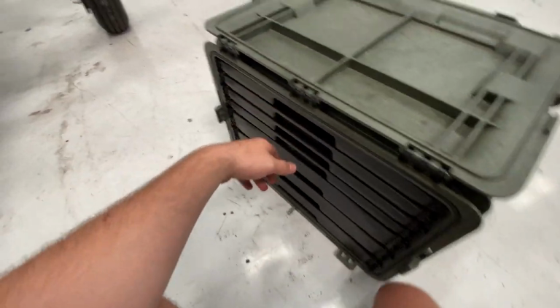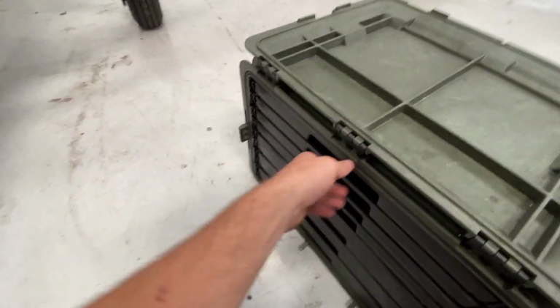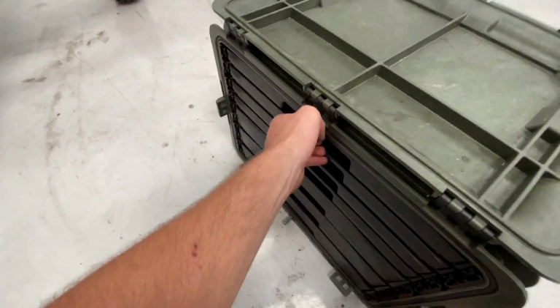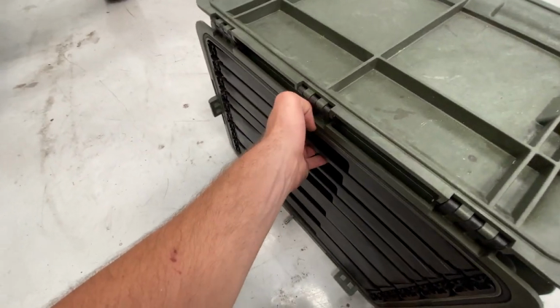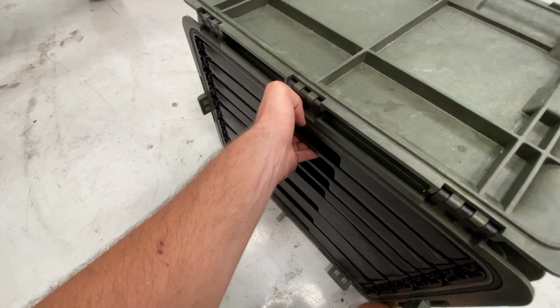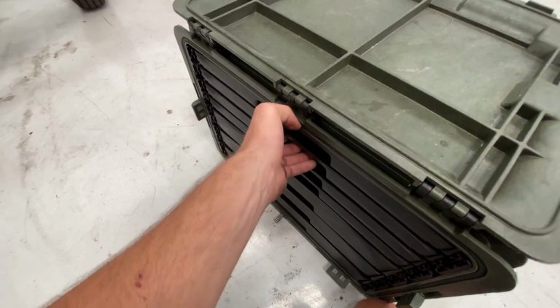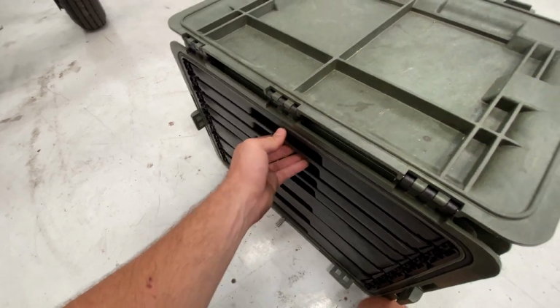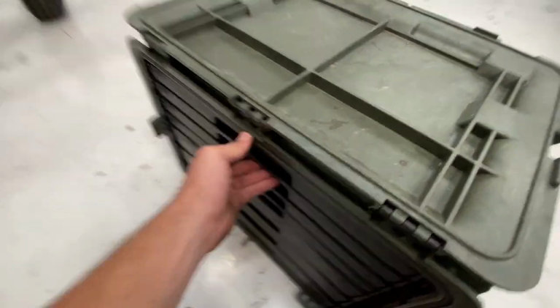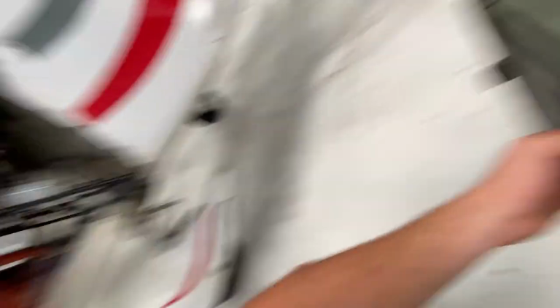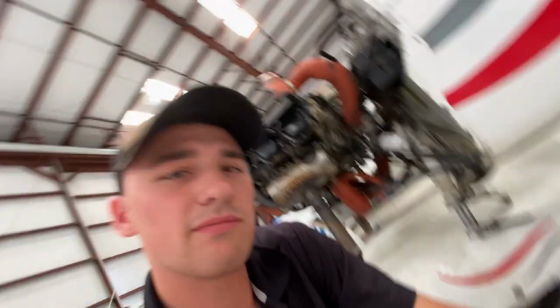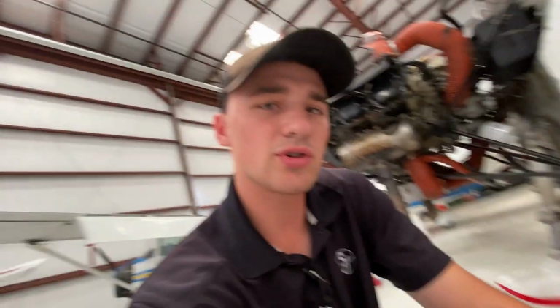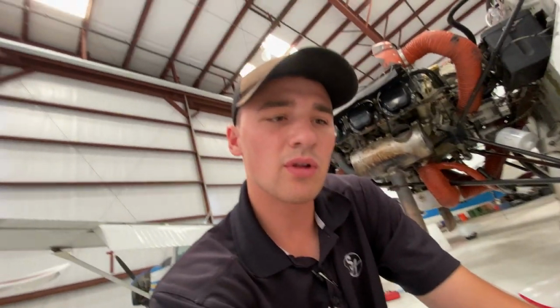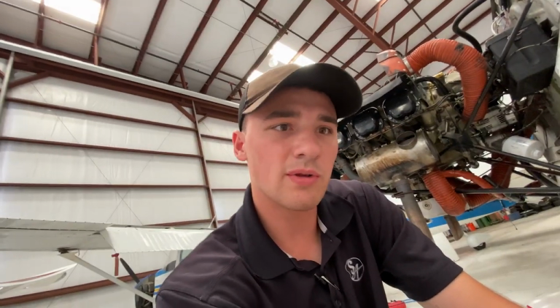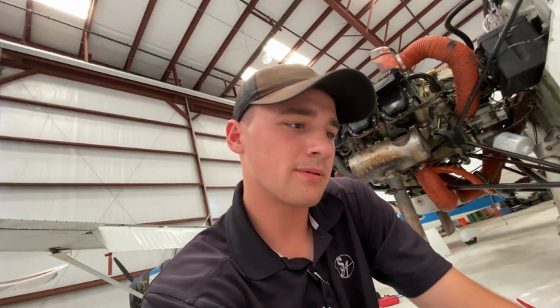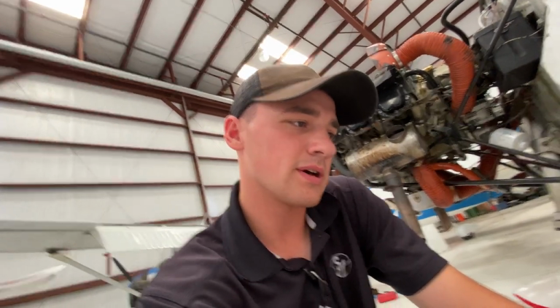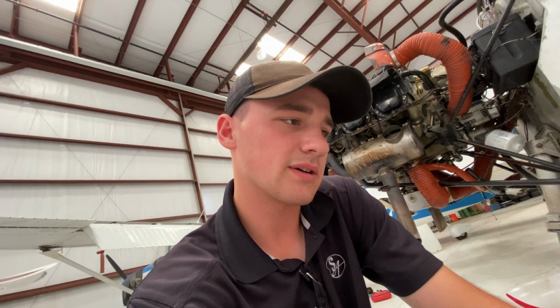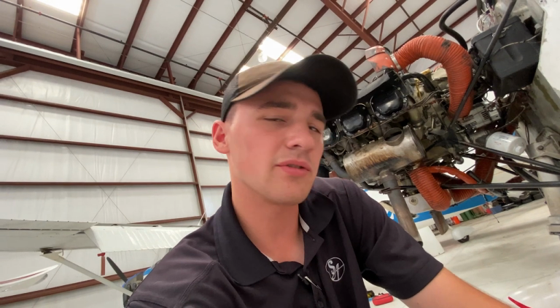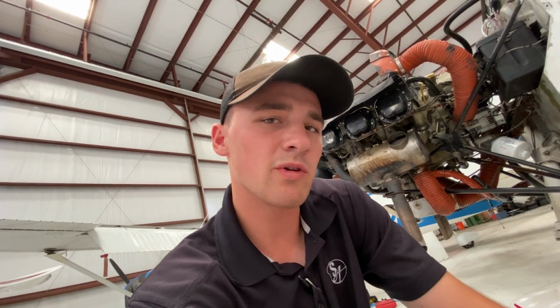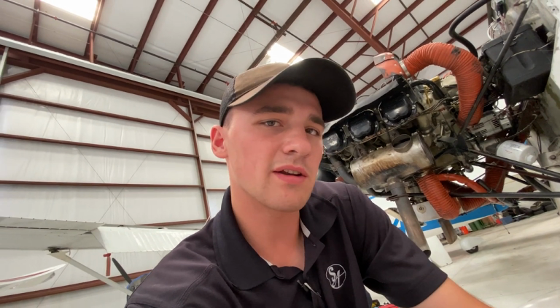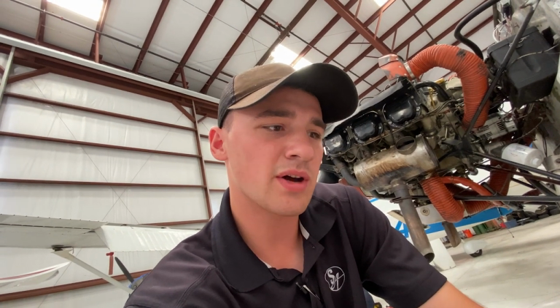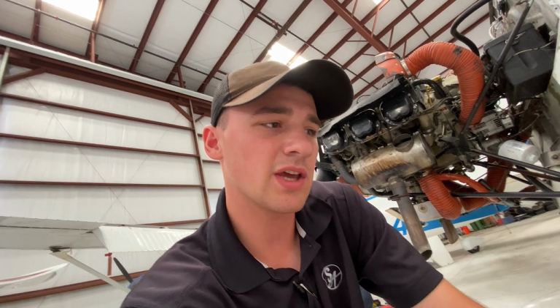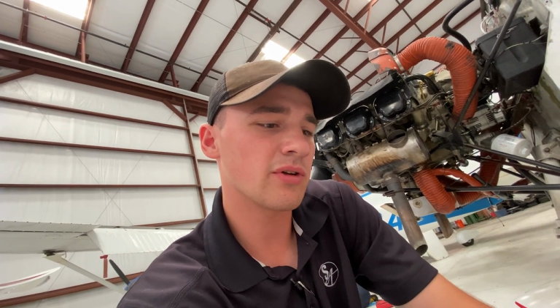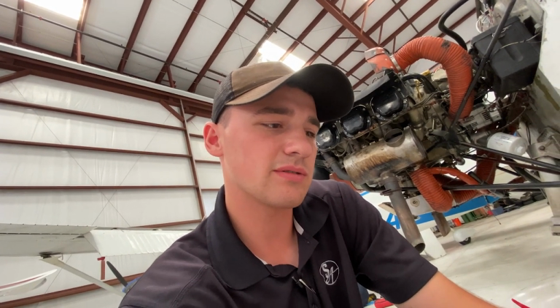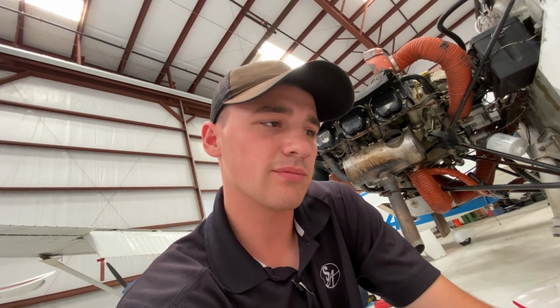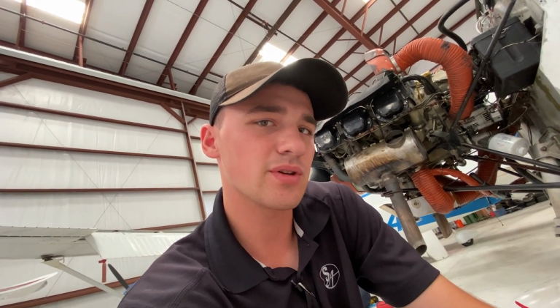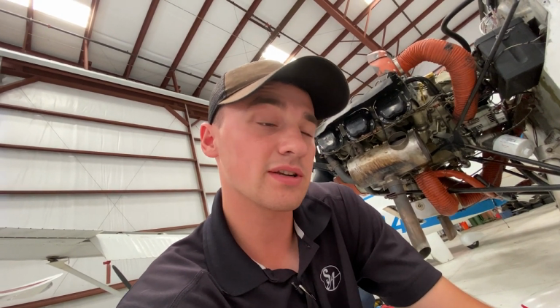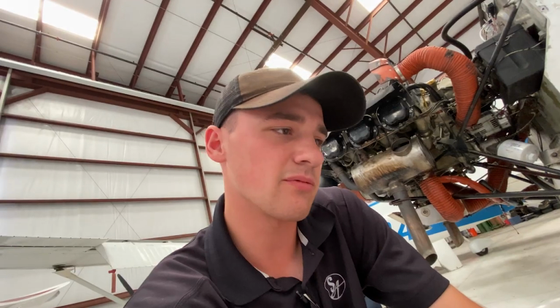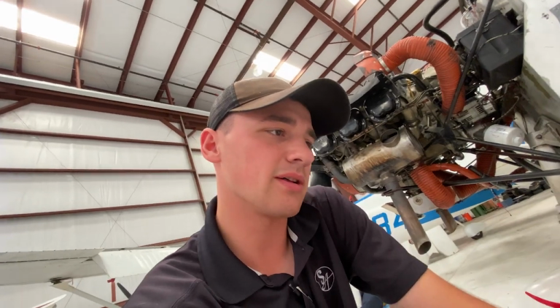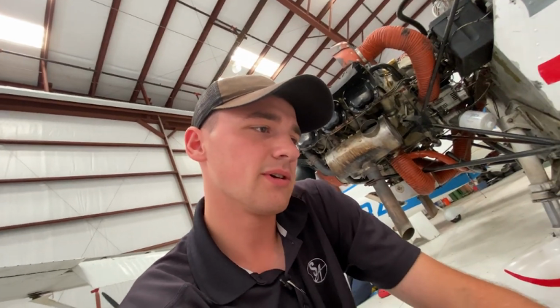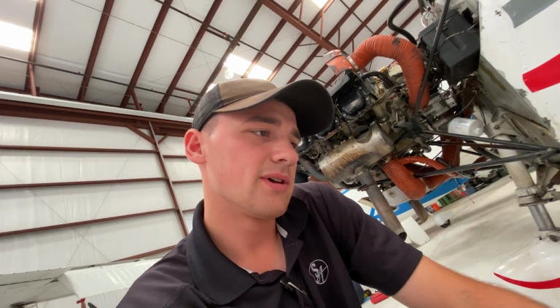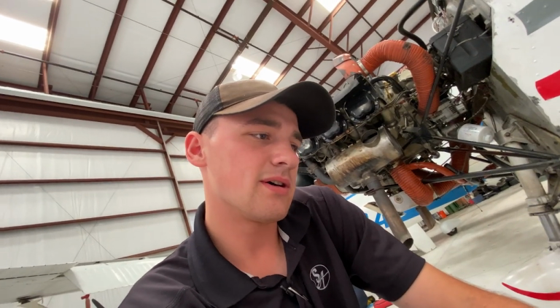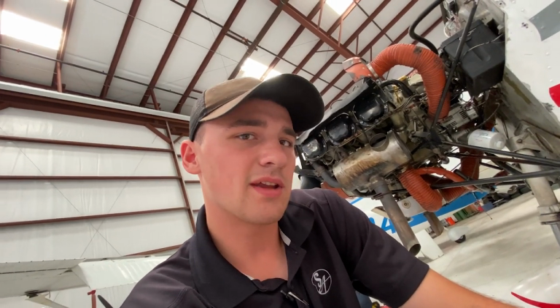It gets messier from here down because it took me so long to do that wrench drawer. I only spent one weekend on this box getting it all organized — really just one weekend day.